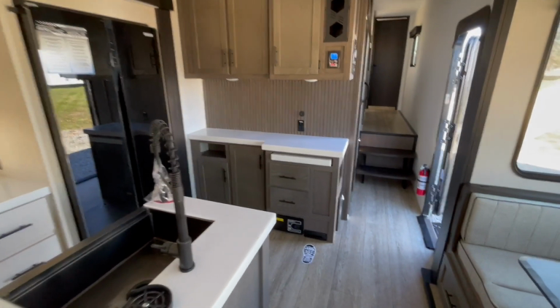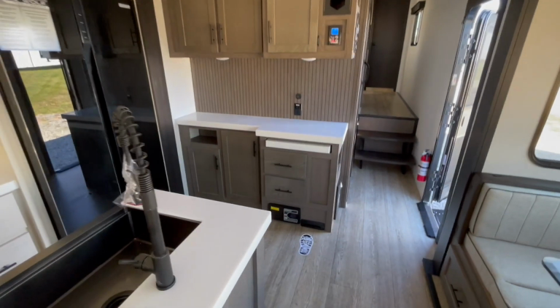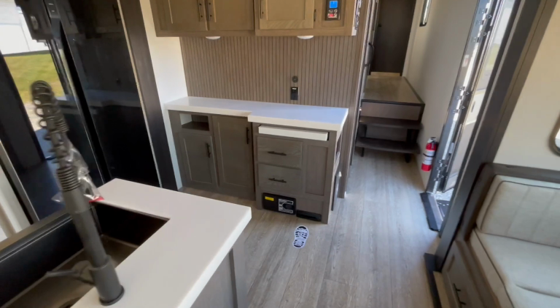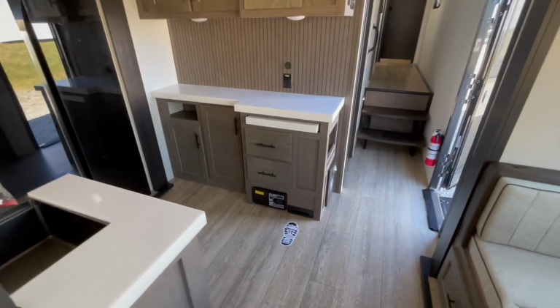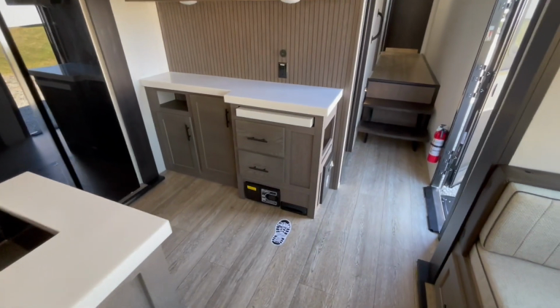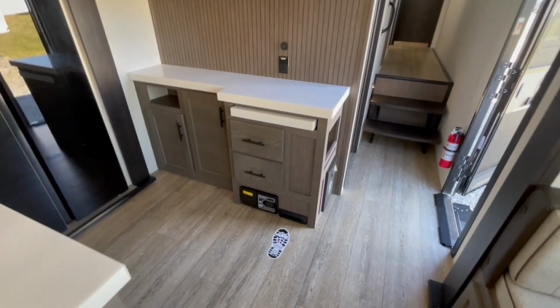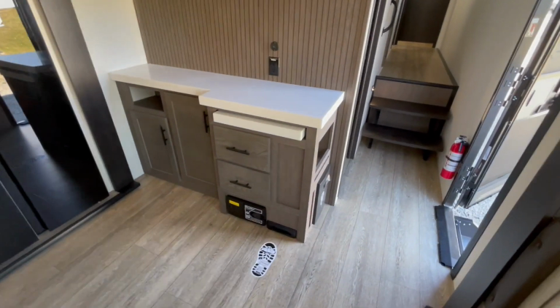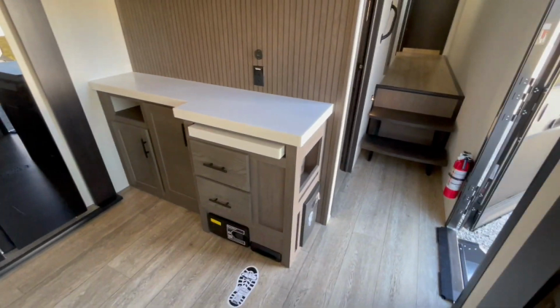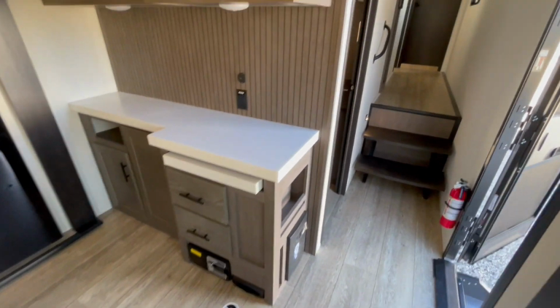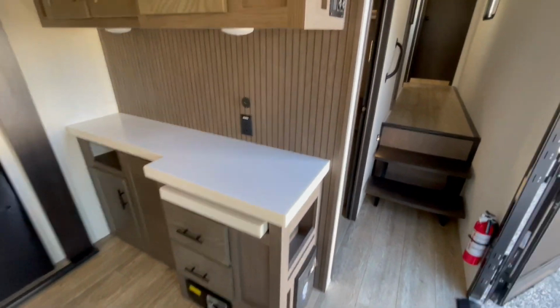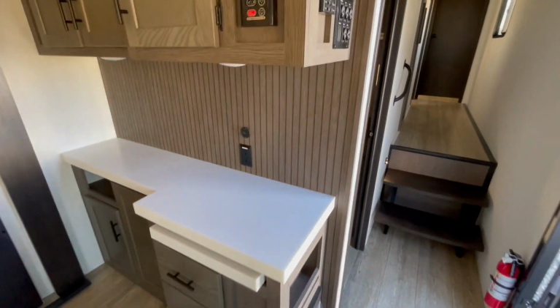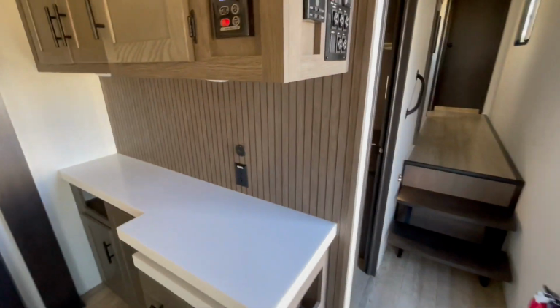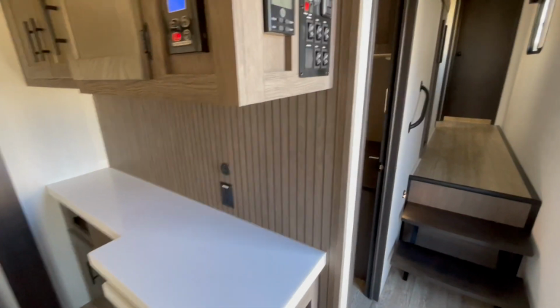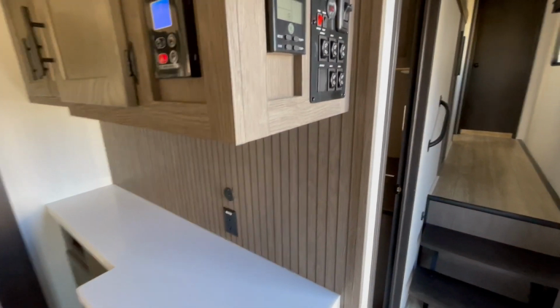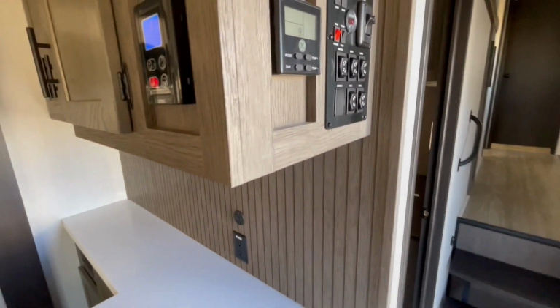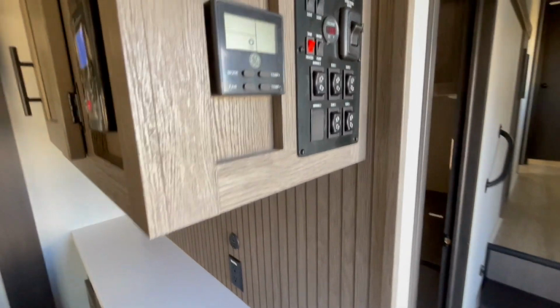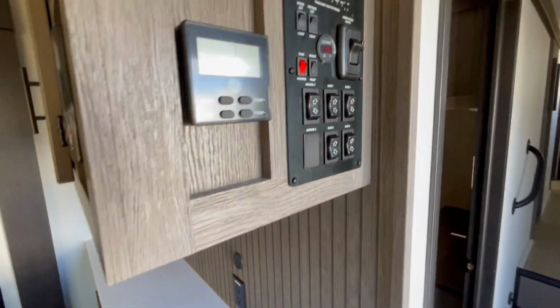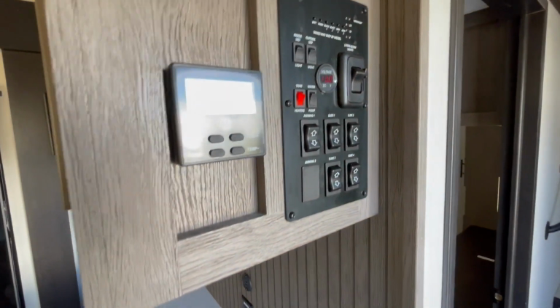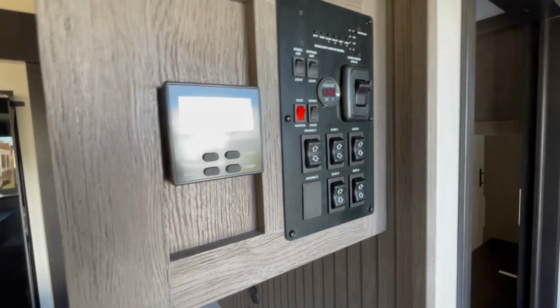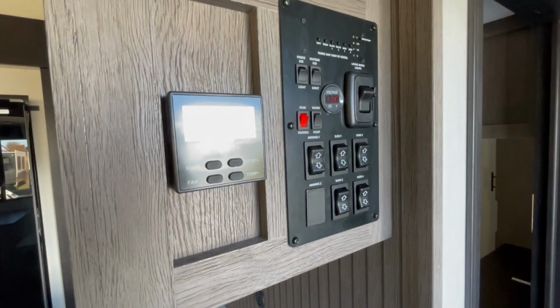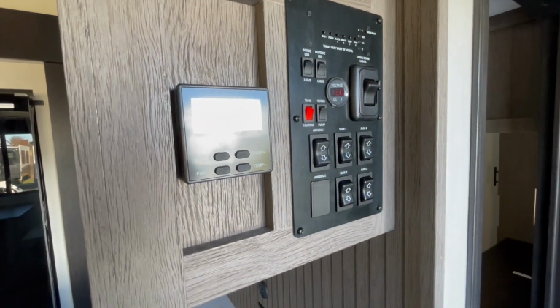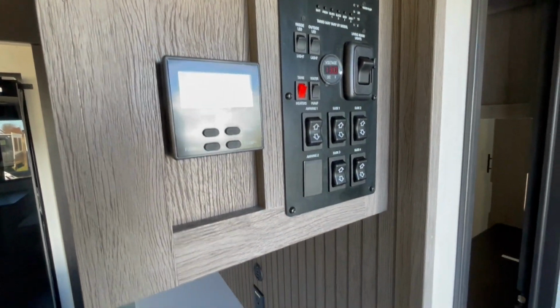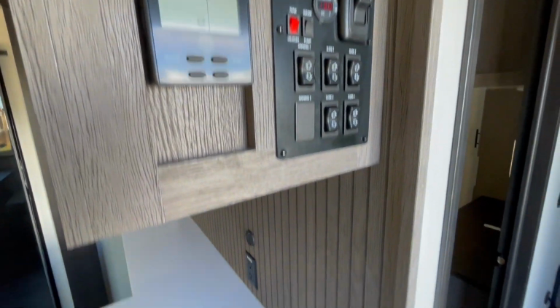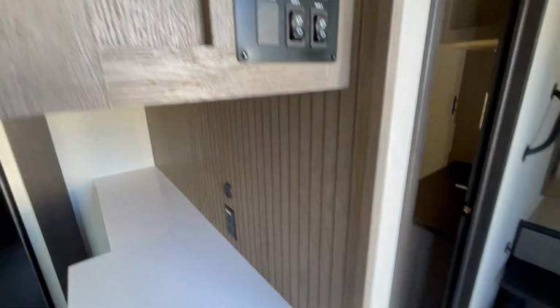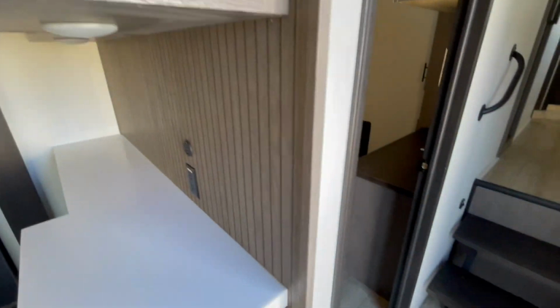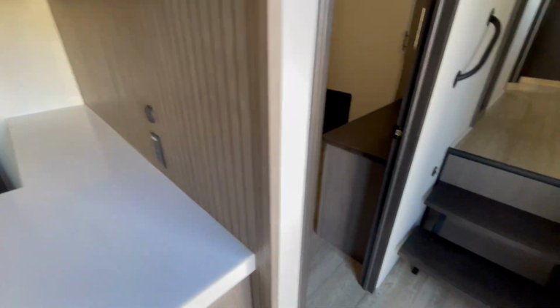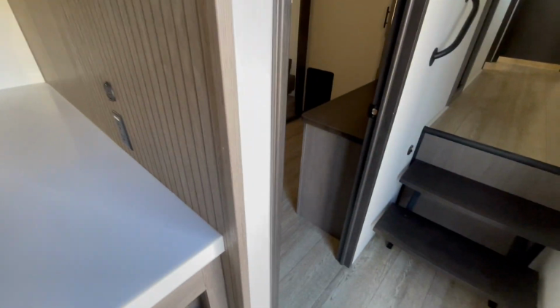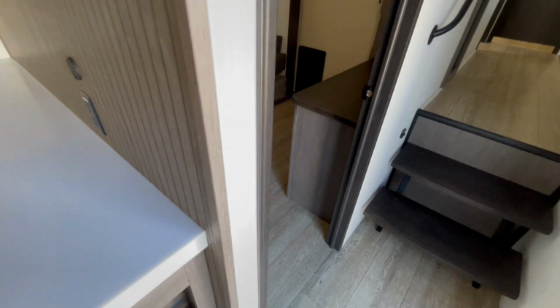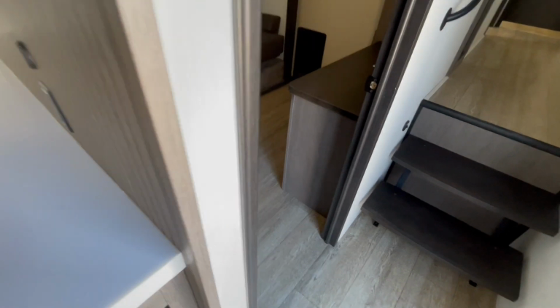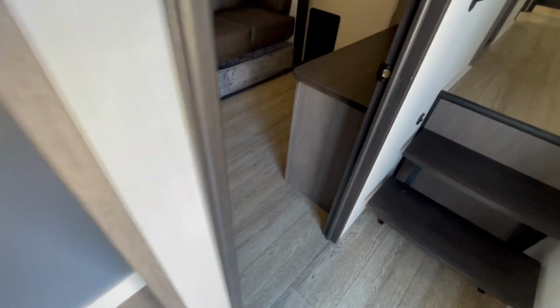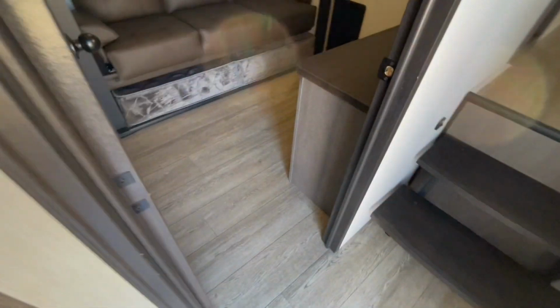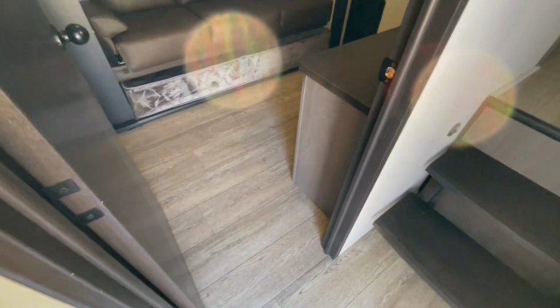In the front is your monitor panel for your tankless water heater. On the floor is your central vac. There's your thermostat for your main air conditioner and furnace, your monitor panel with your slide-out switches and awning switches, and your tank heater.